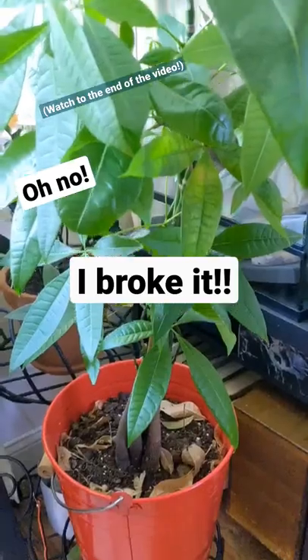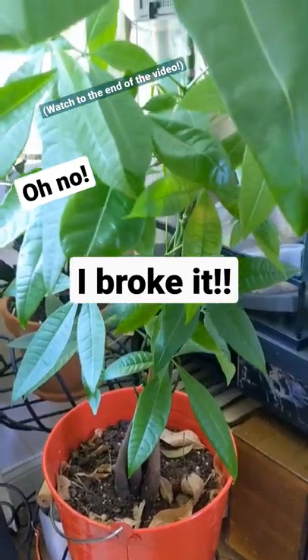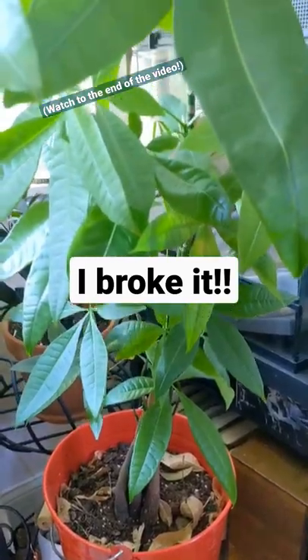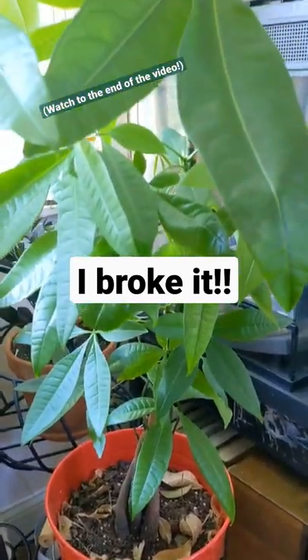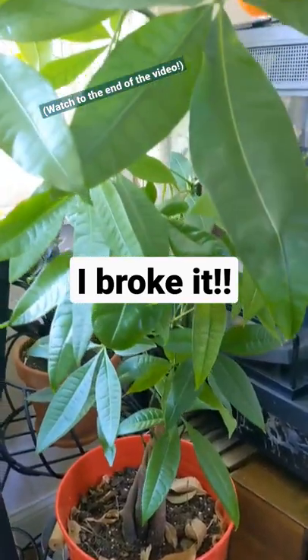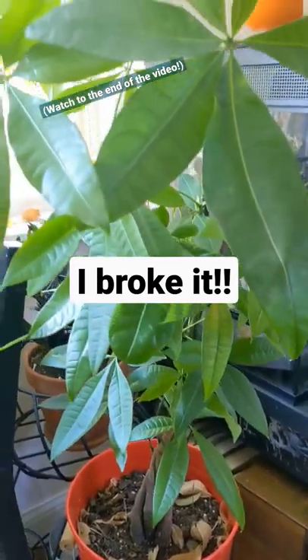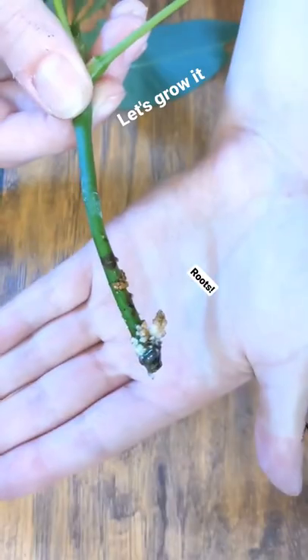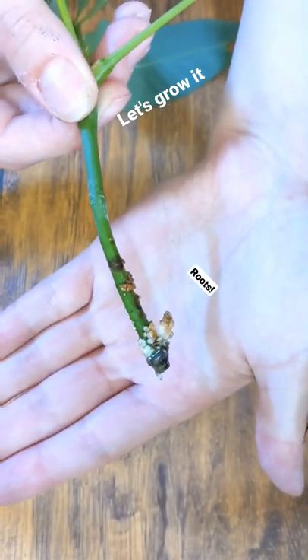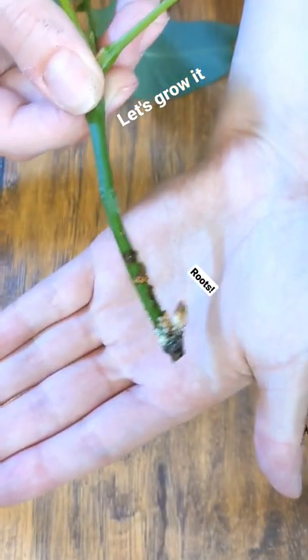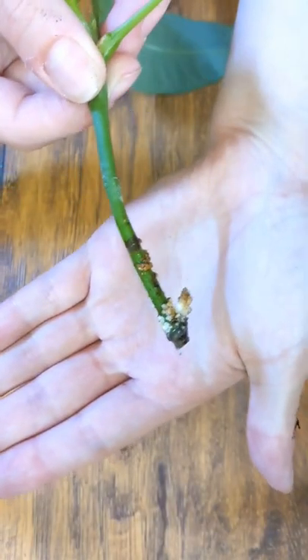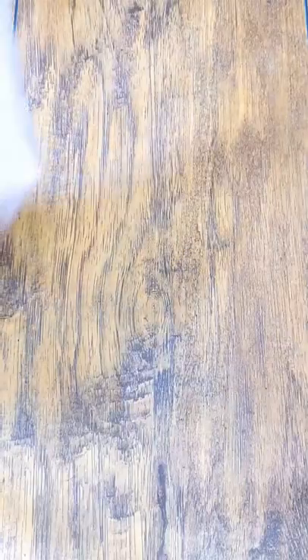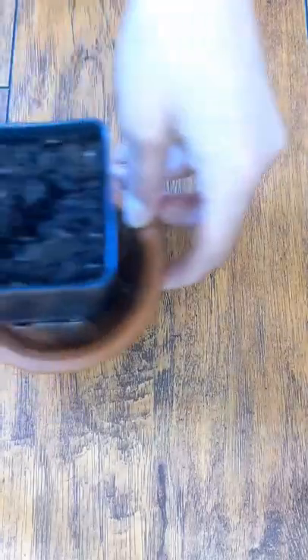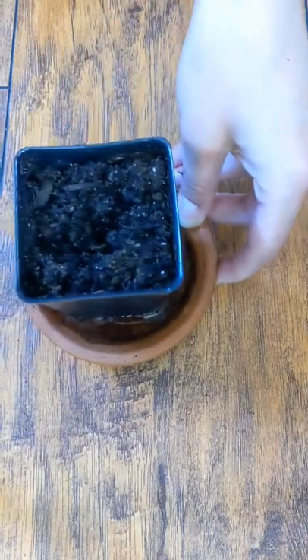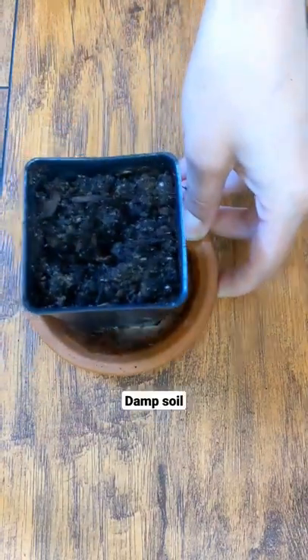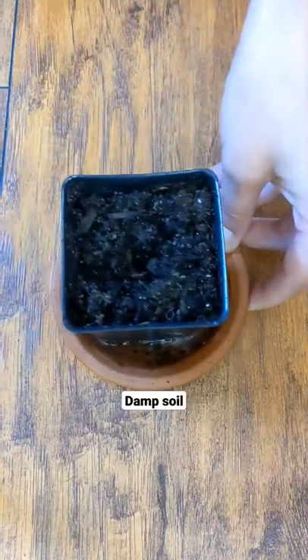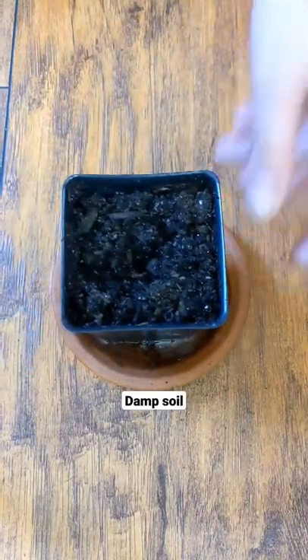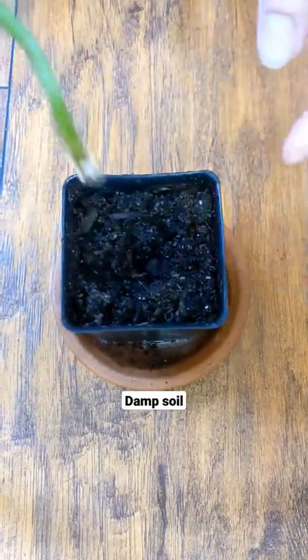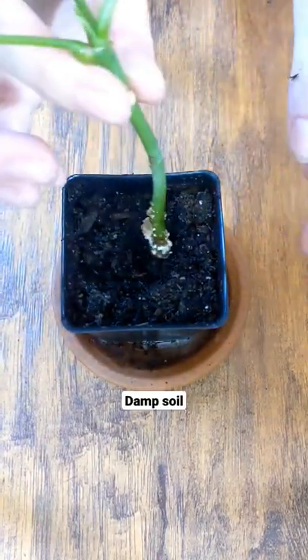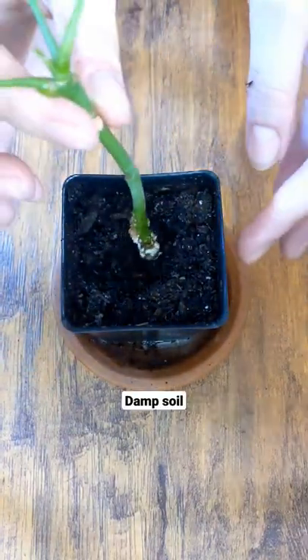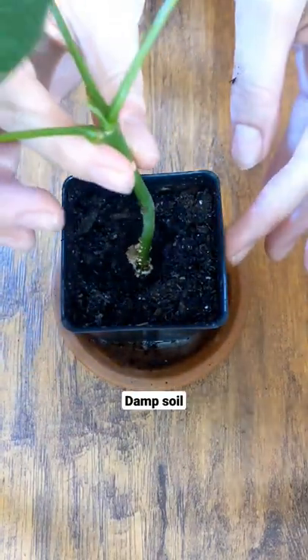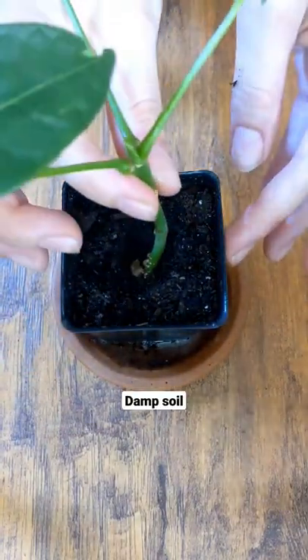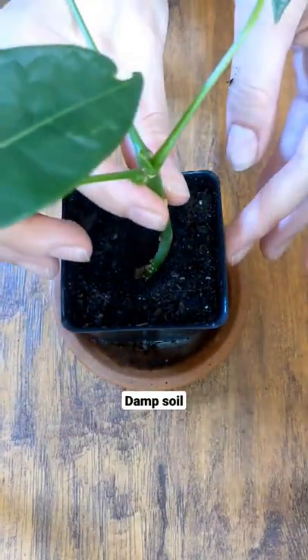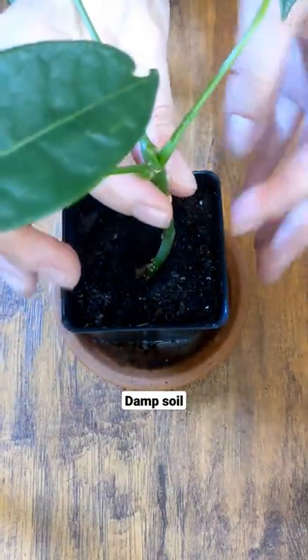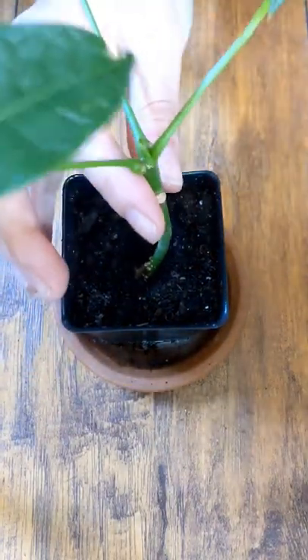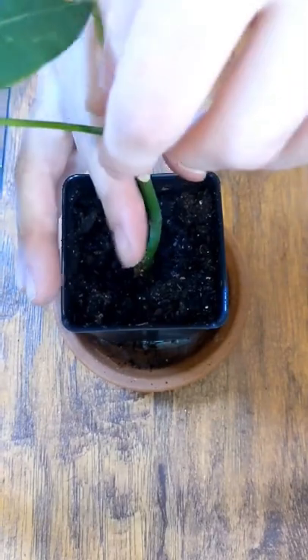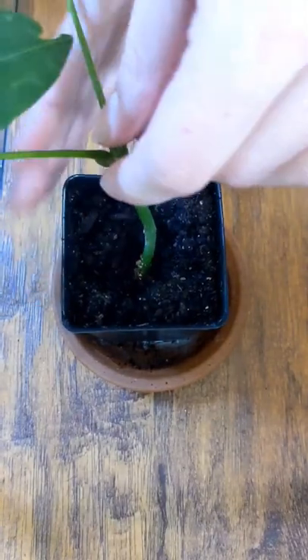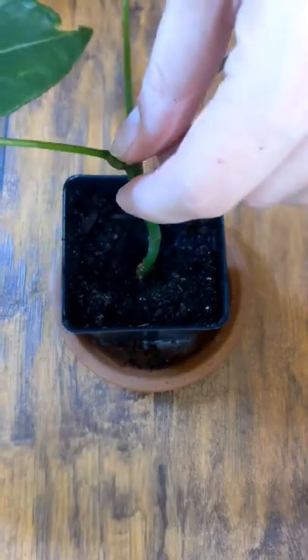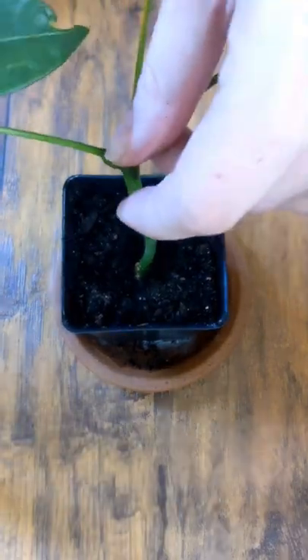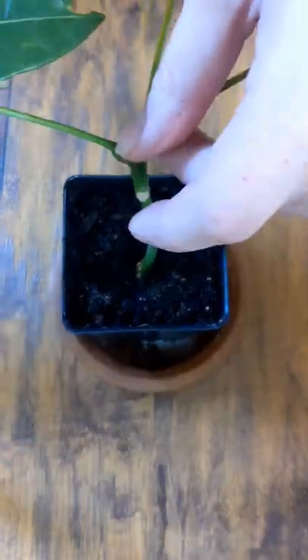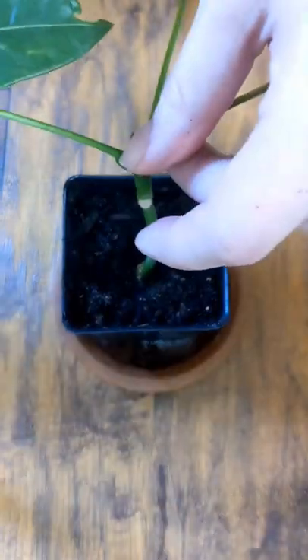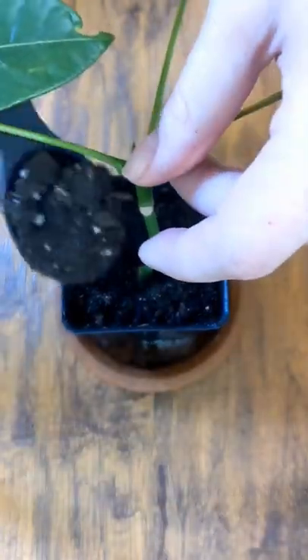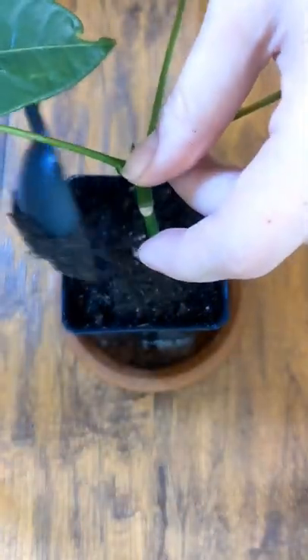I broke off a piece of my money tree so I decided to water propagate it. Now that it has rootlets, I'm going to plant it in some nice moist soil. It is coming from water propagation, so you don't want it to go into dry soil.